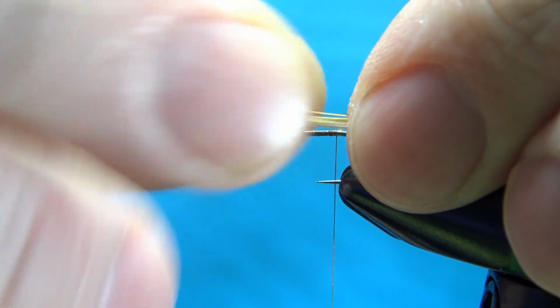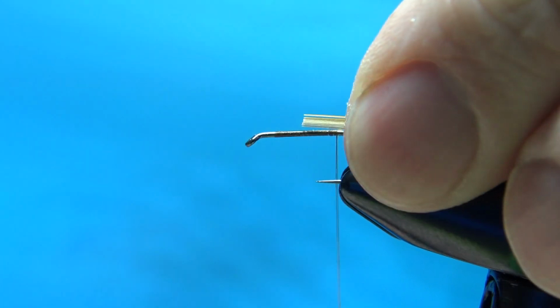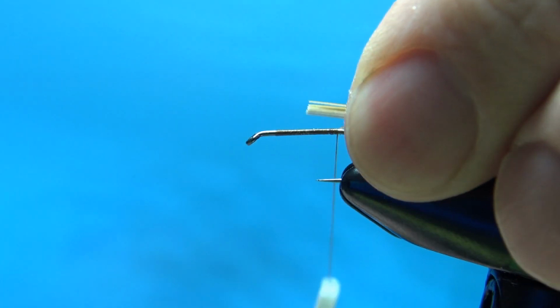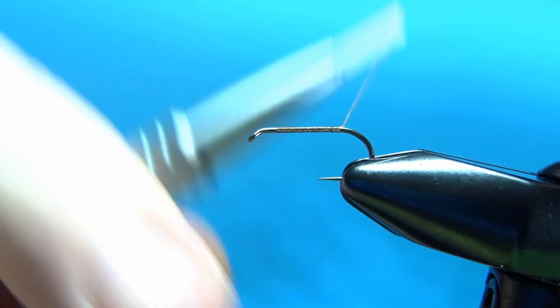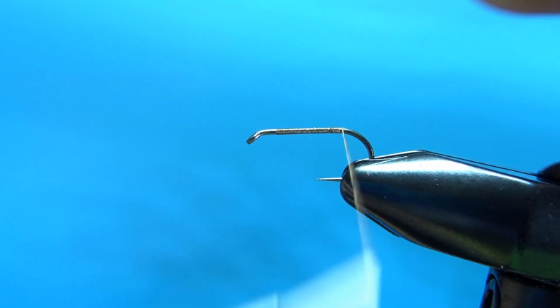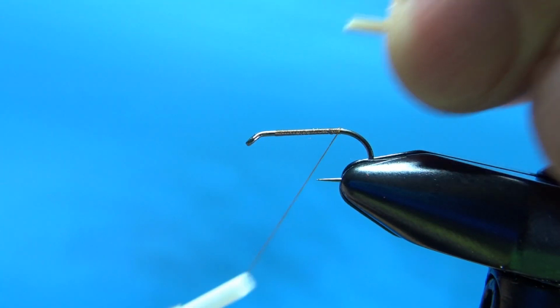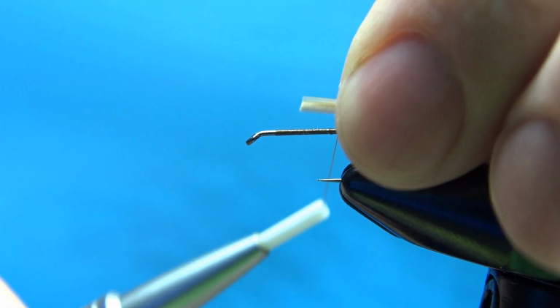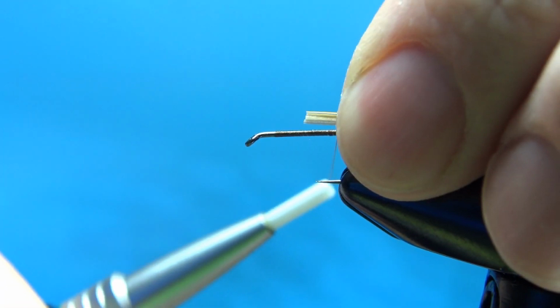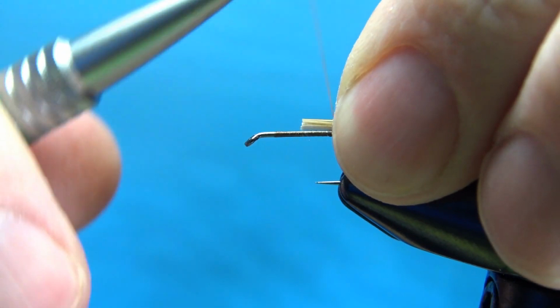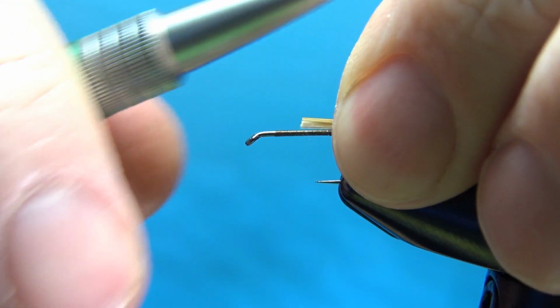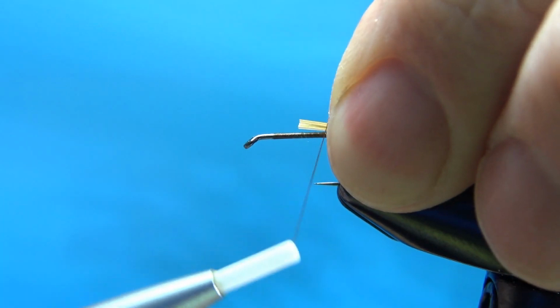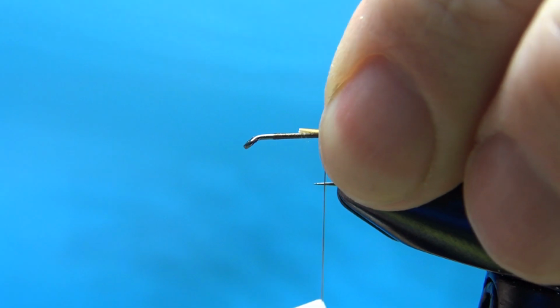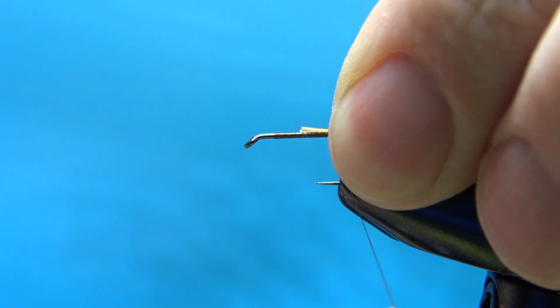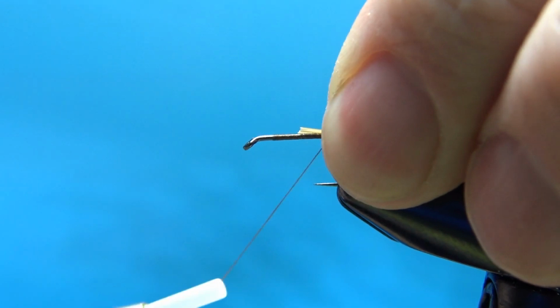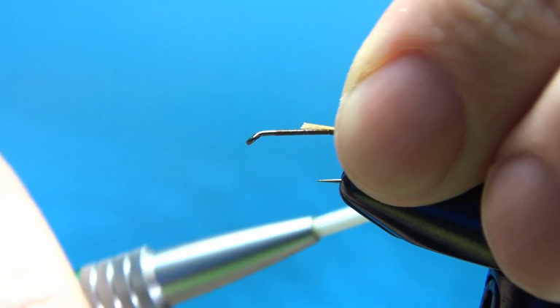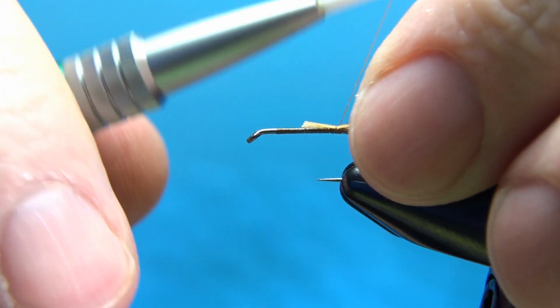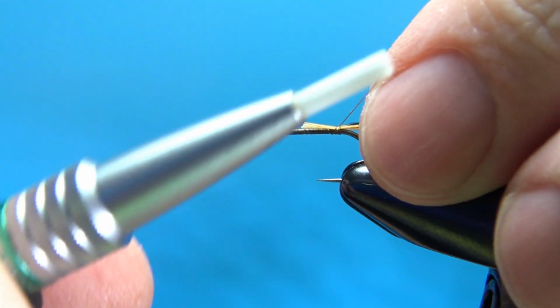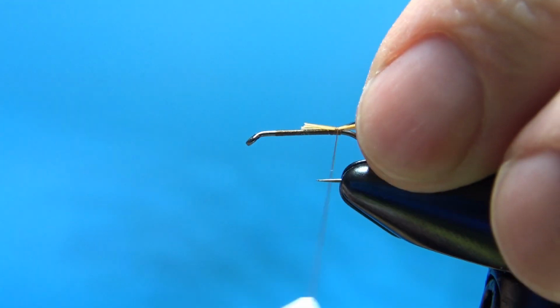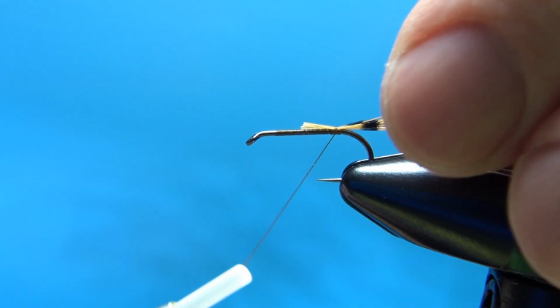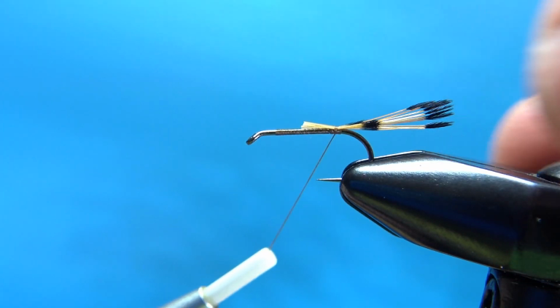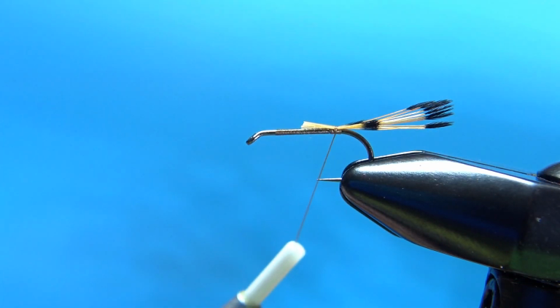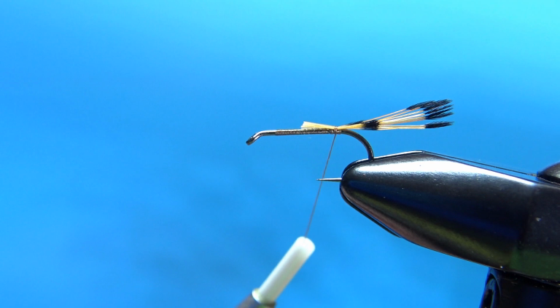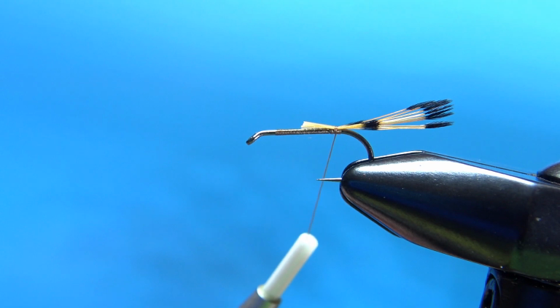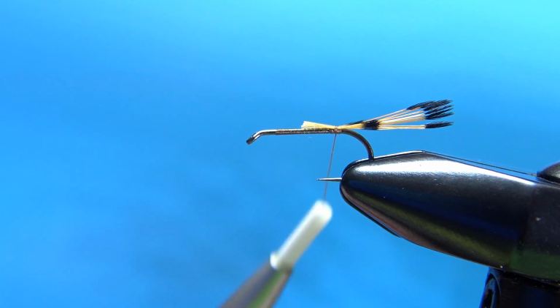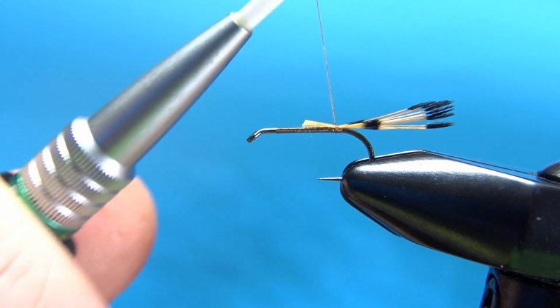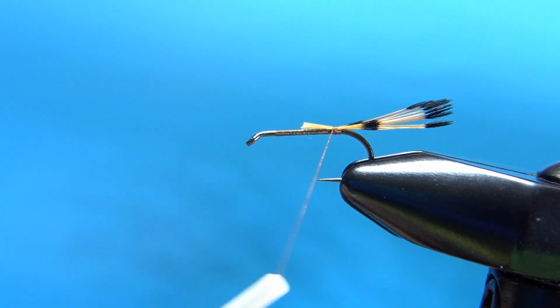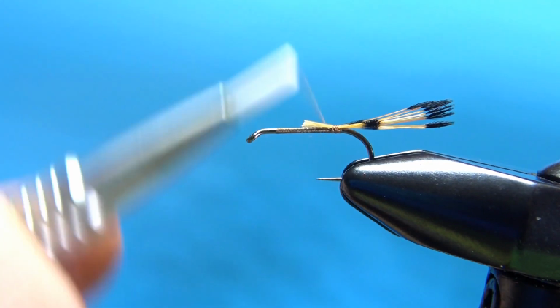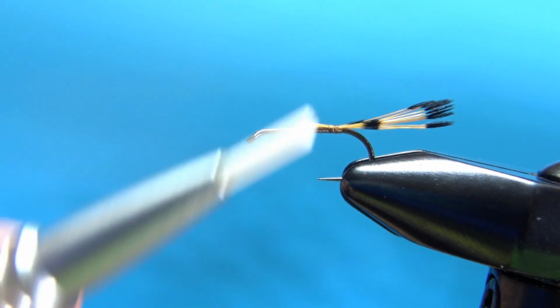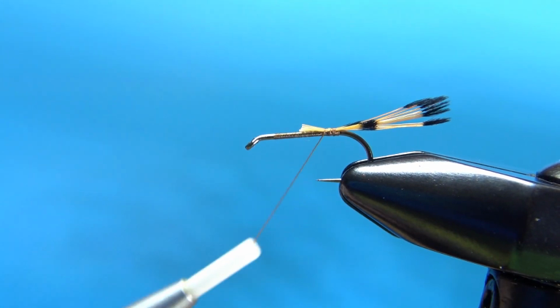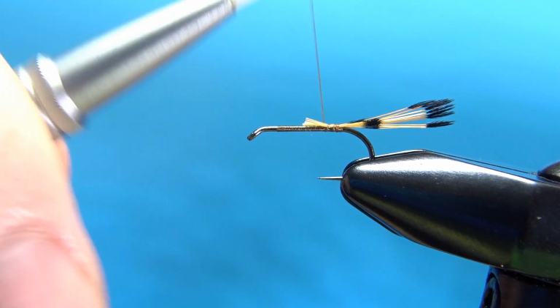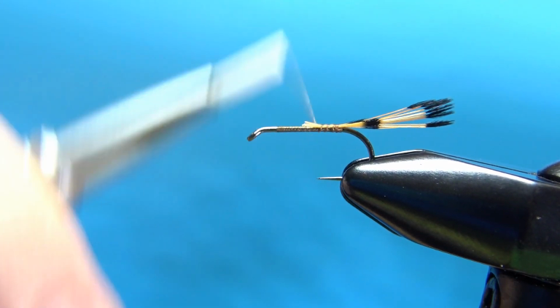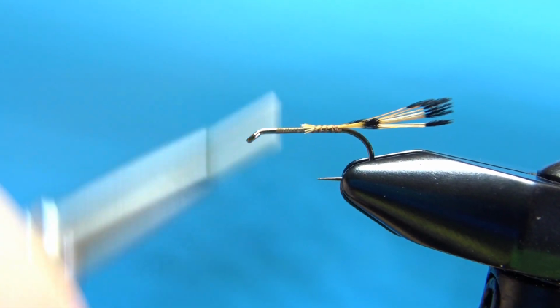Just get your length right. Take a couple wraps right there. Check your position — I think that's going to be fine right there. Go ahead and secure this end and bury these butt ends up here.